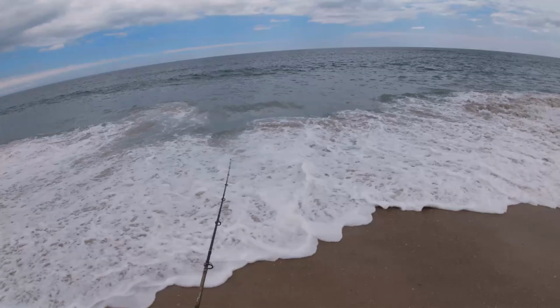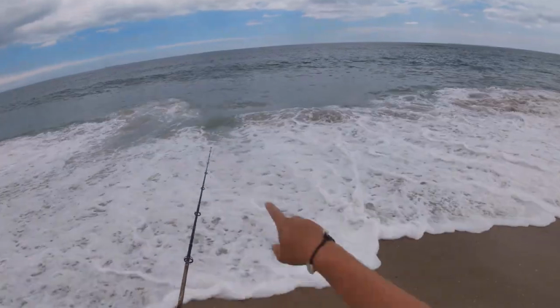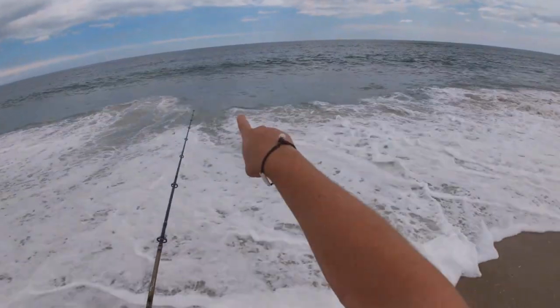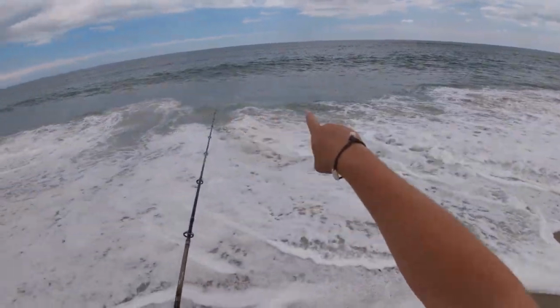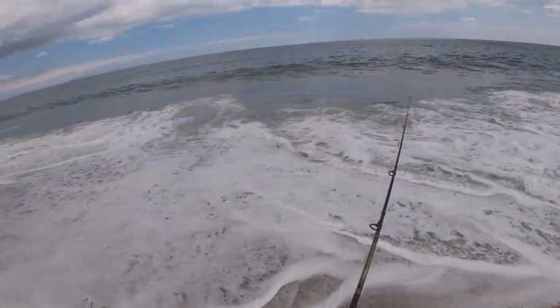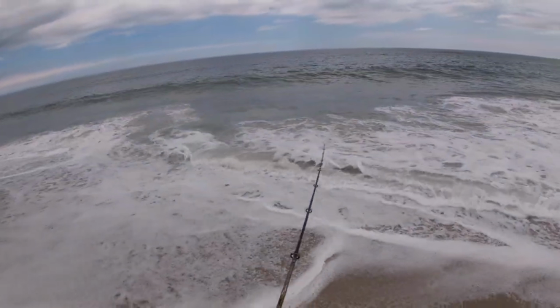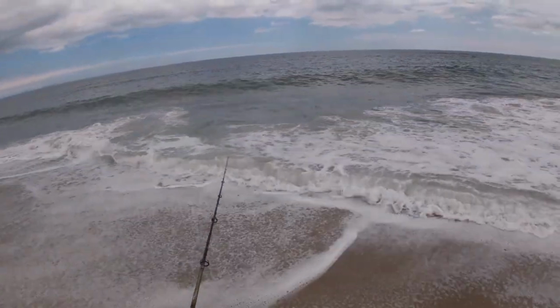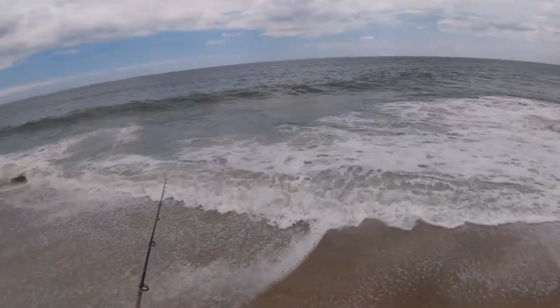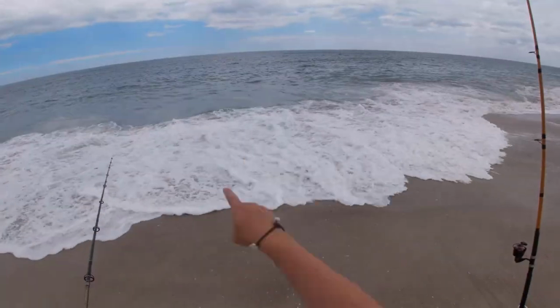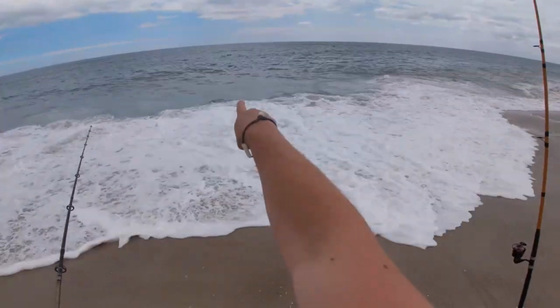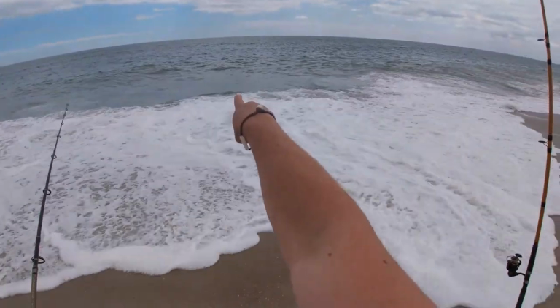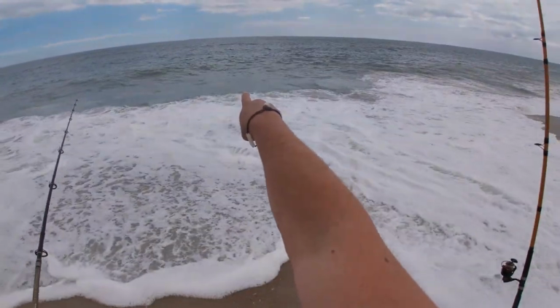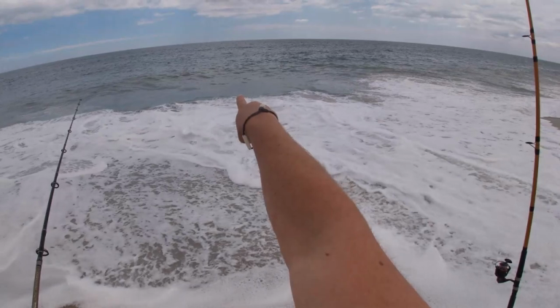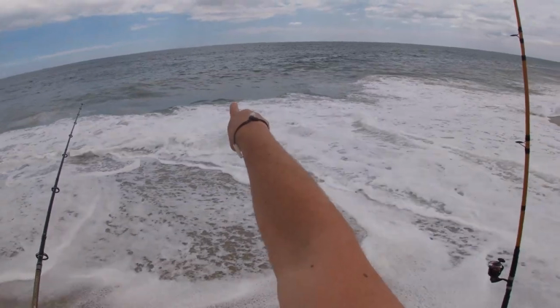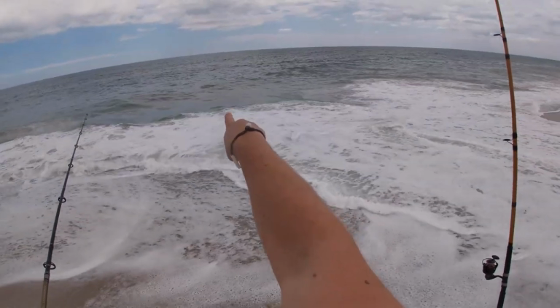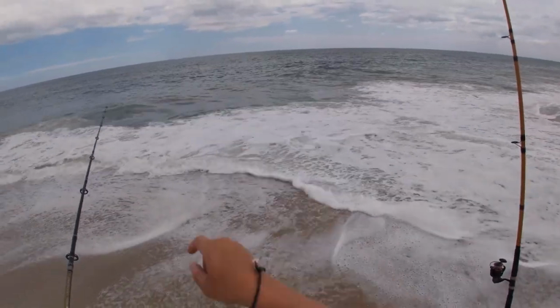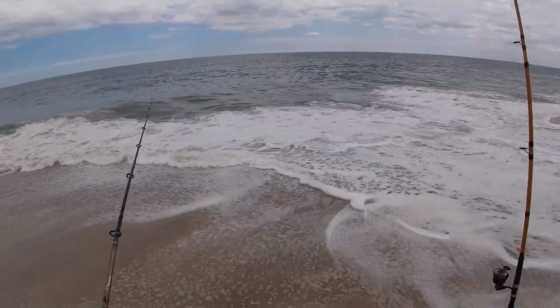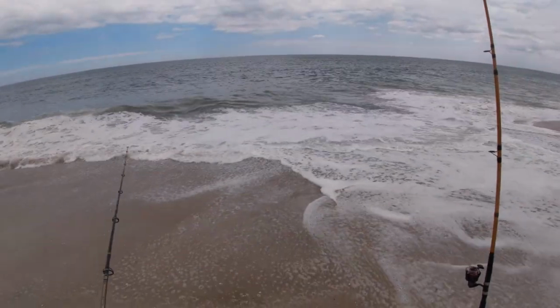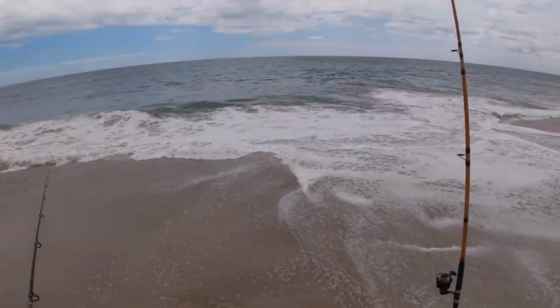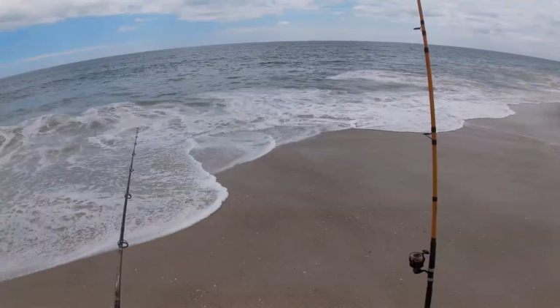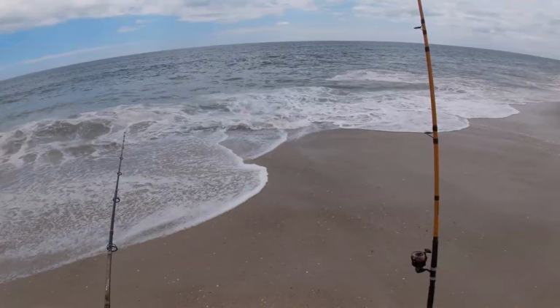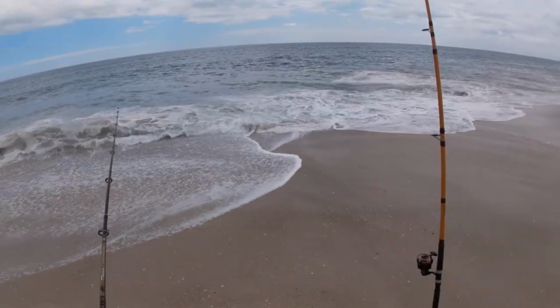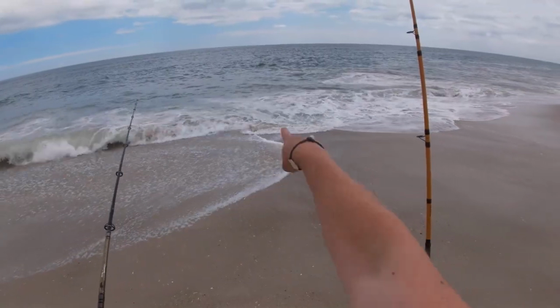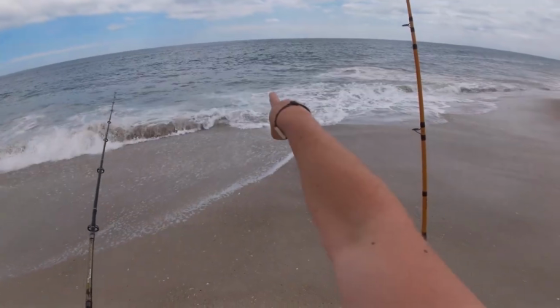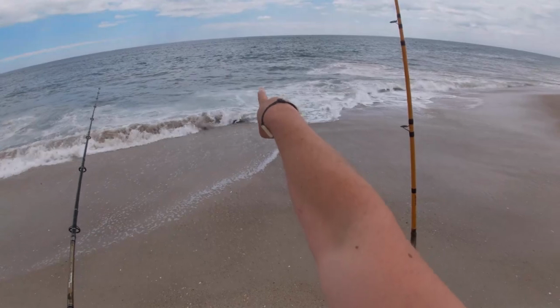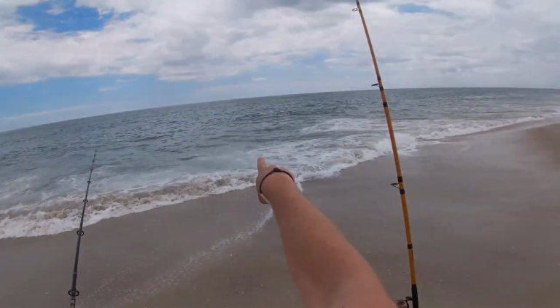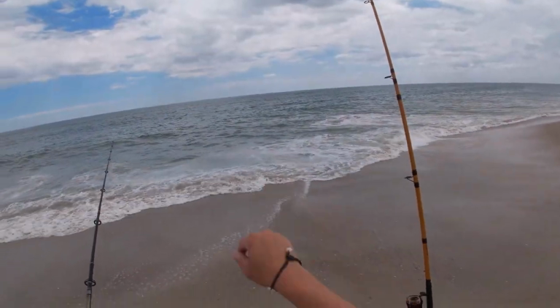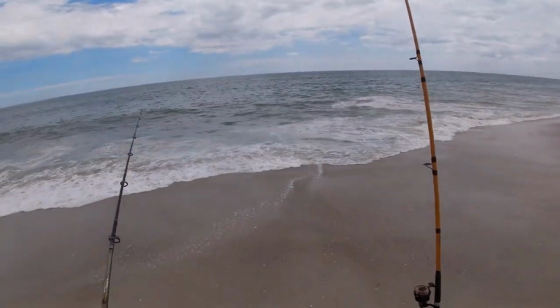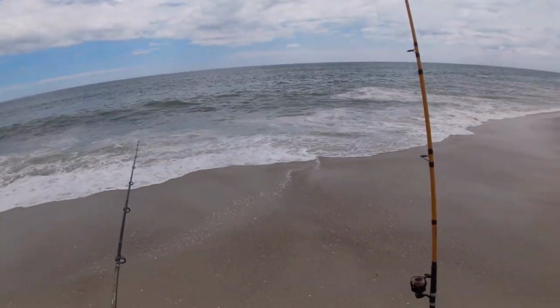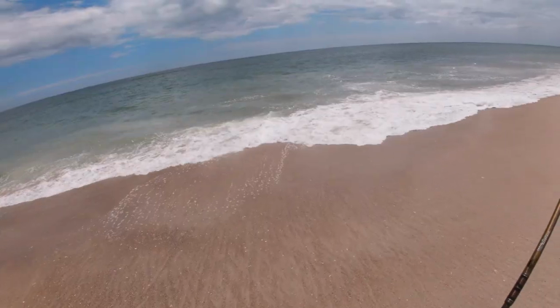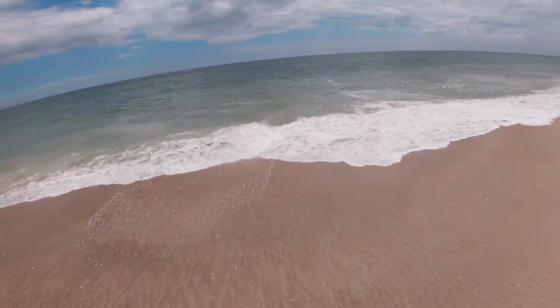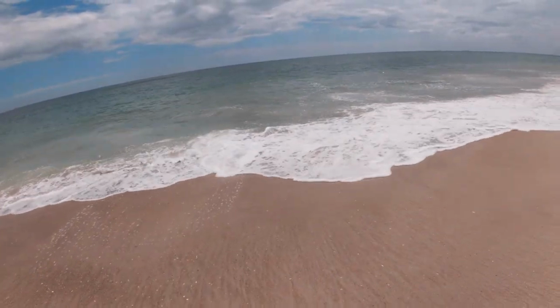Just saw some dolphins really close. There they are, right there. Beautiful water today.